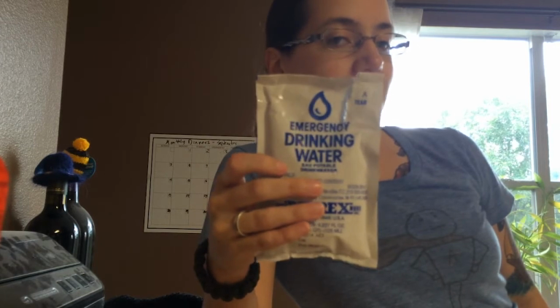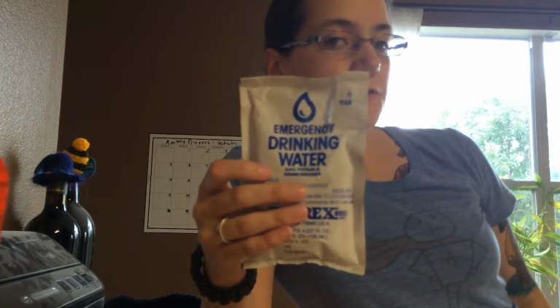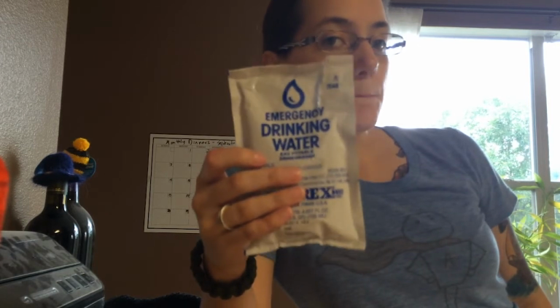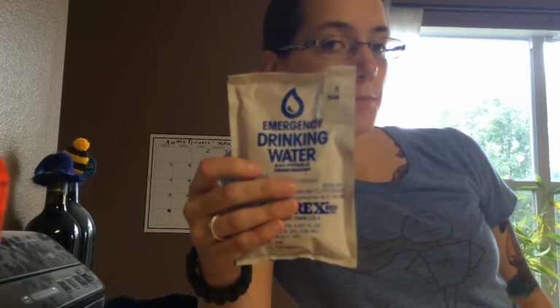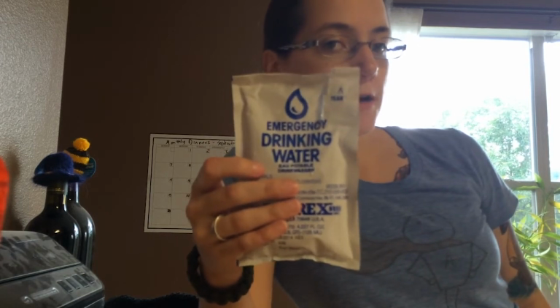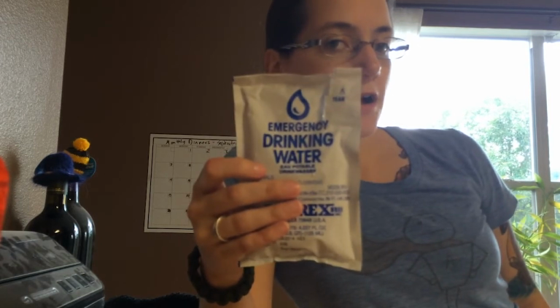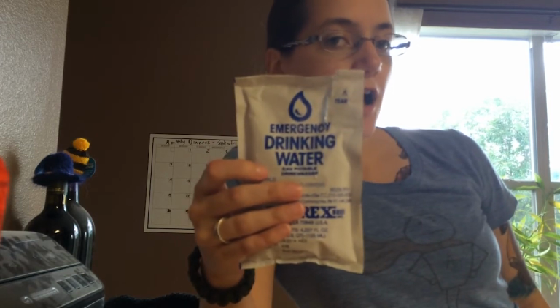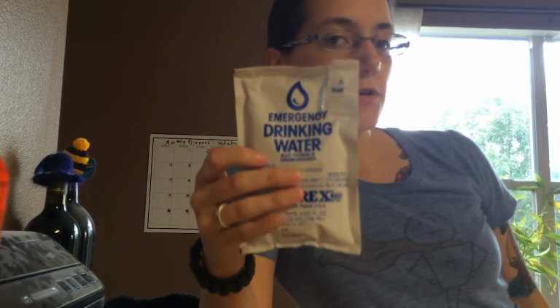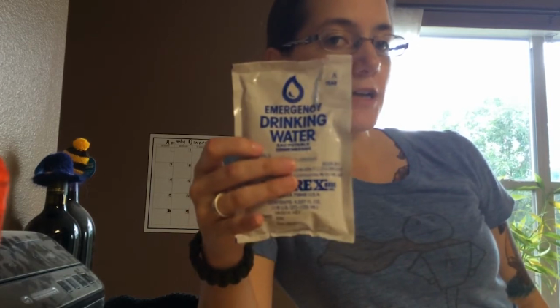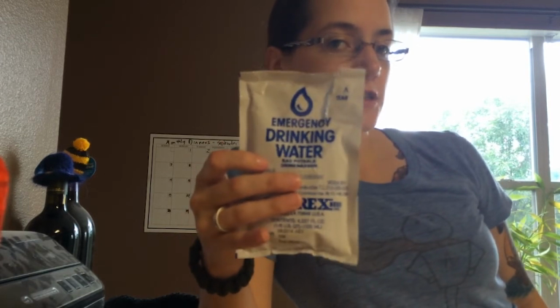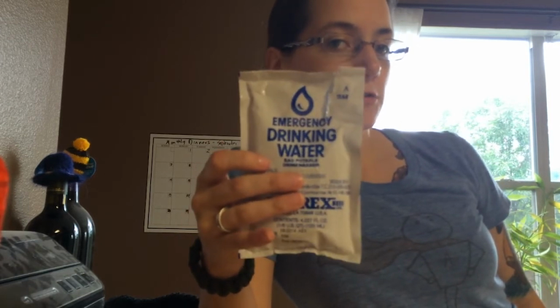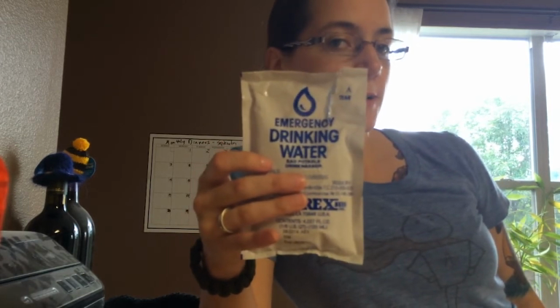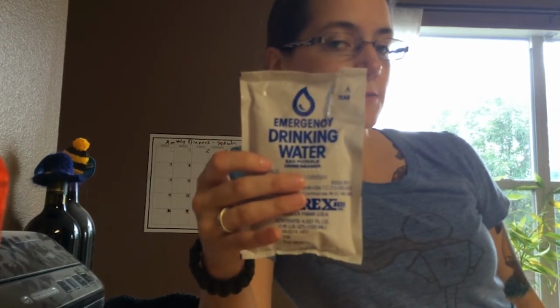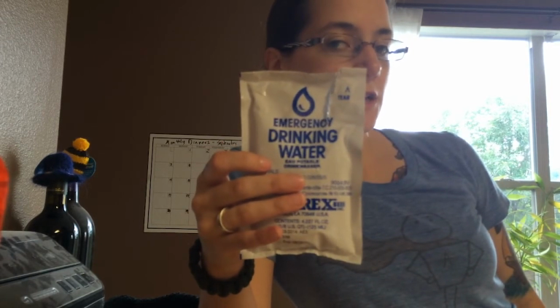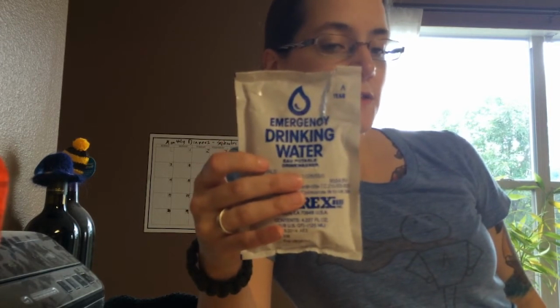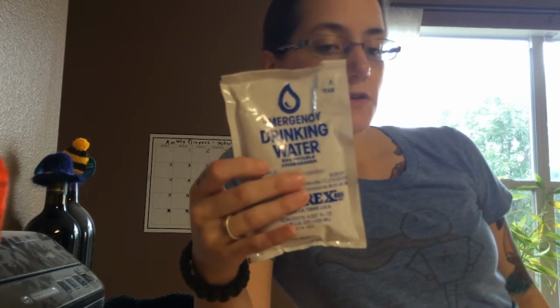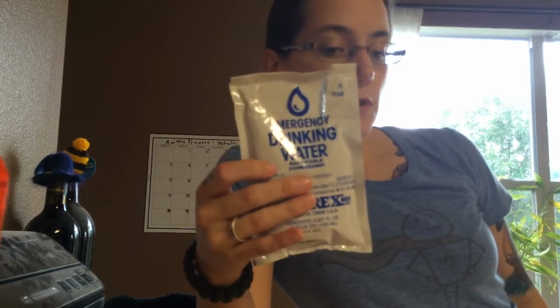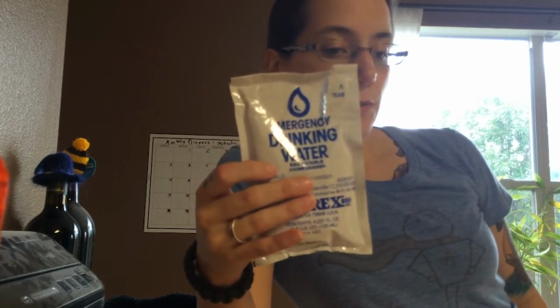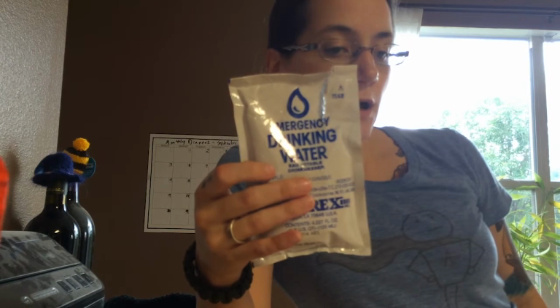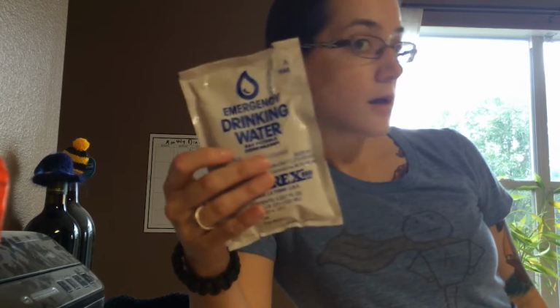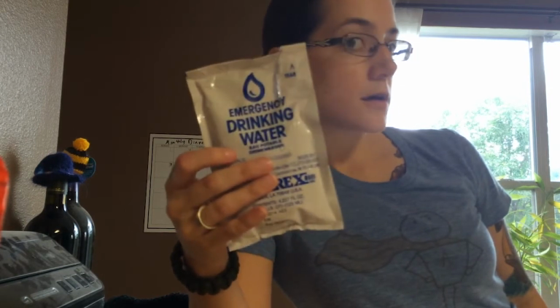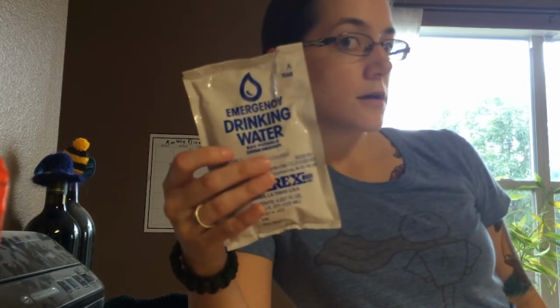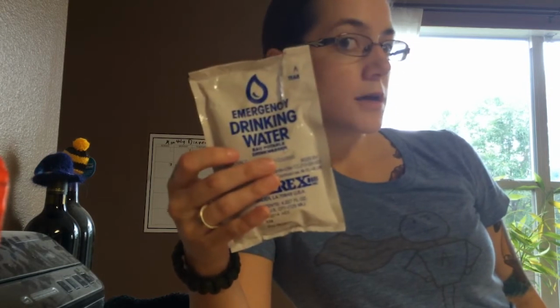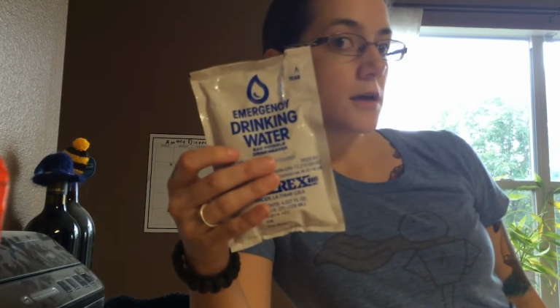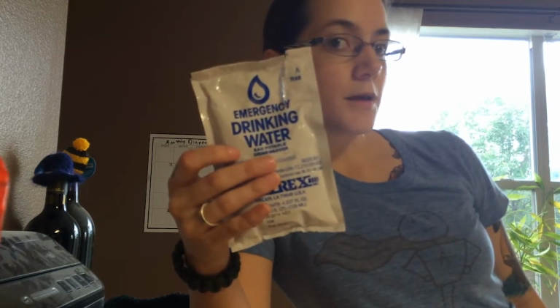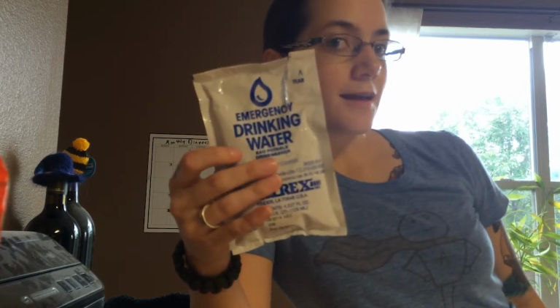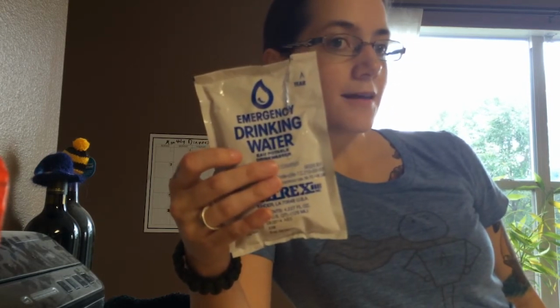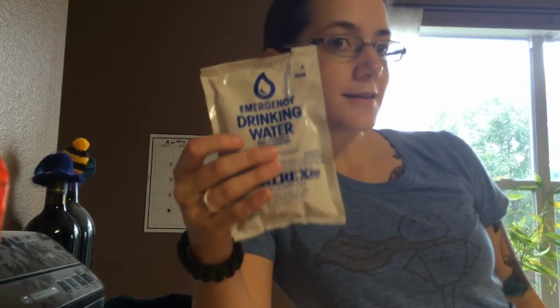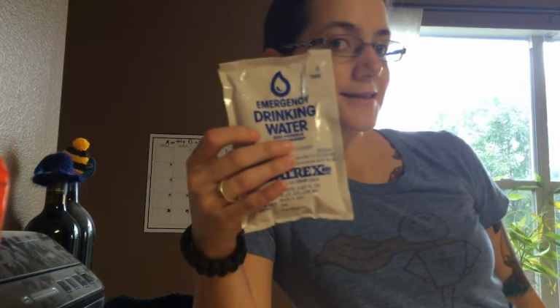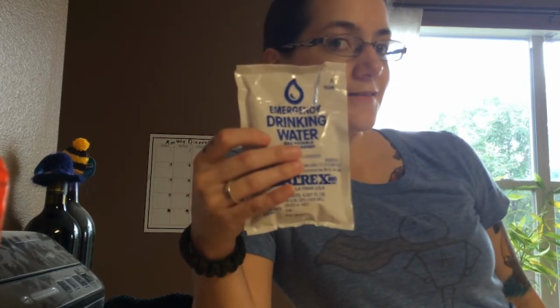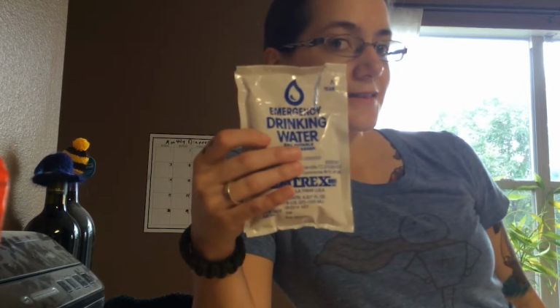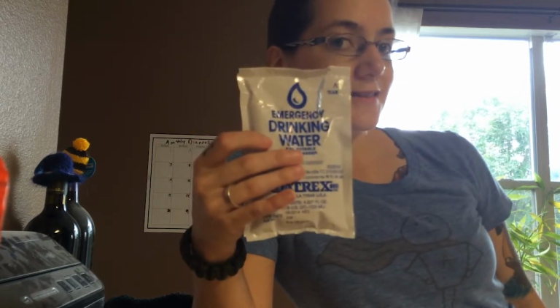I got this from BePrepared.com — you can buy just the pouches by themselves. Go get them and stay safe. I'll see you later.